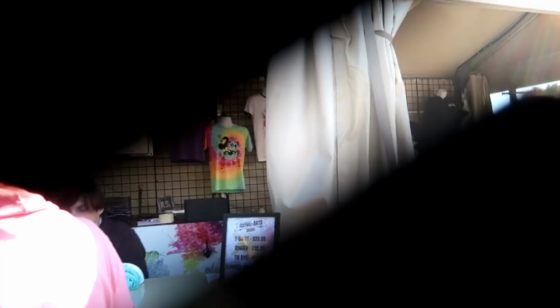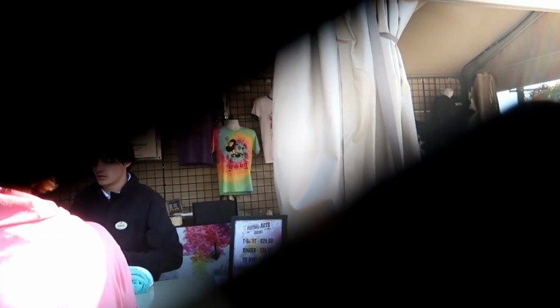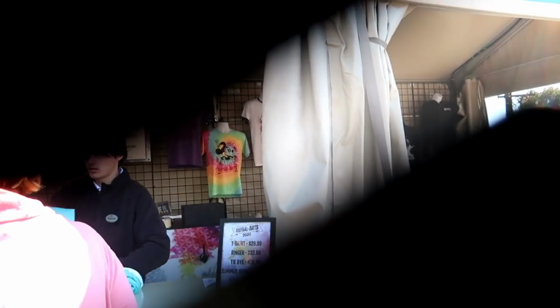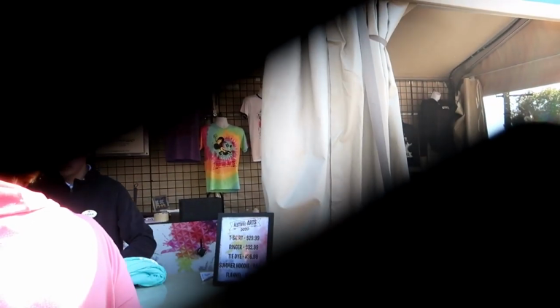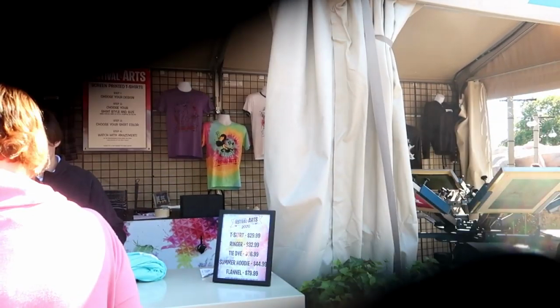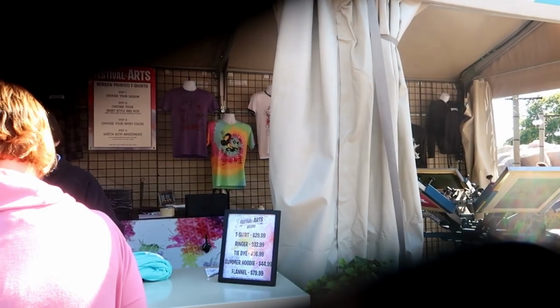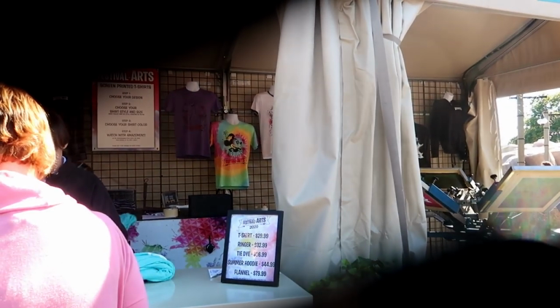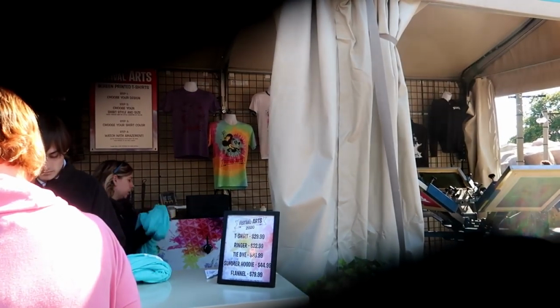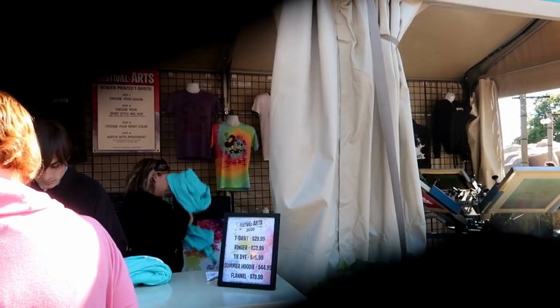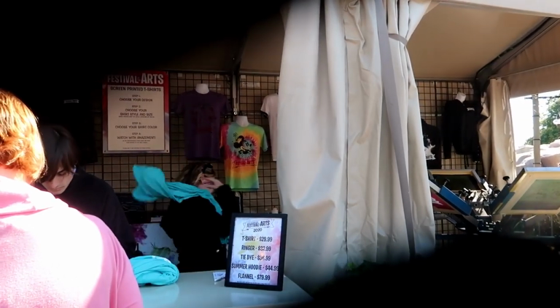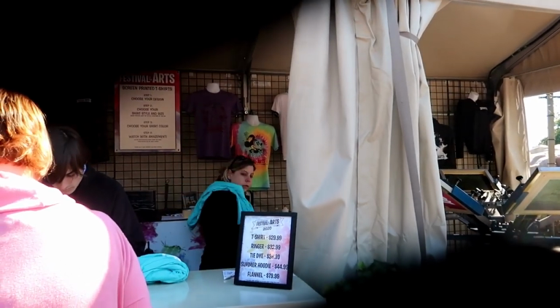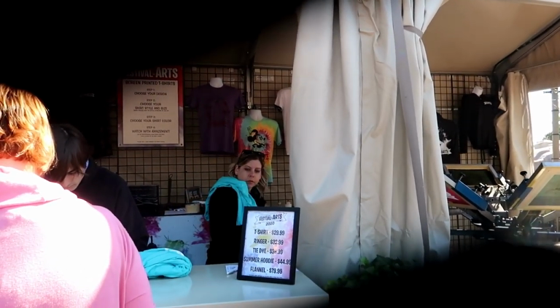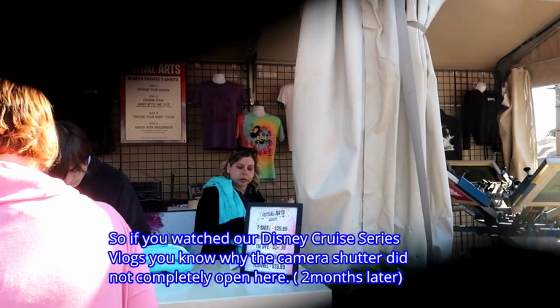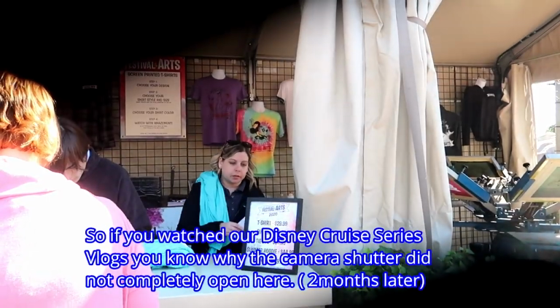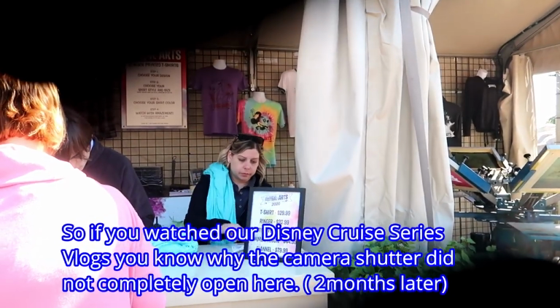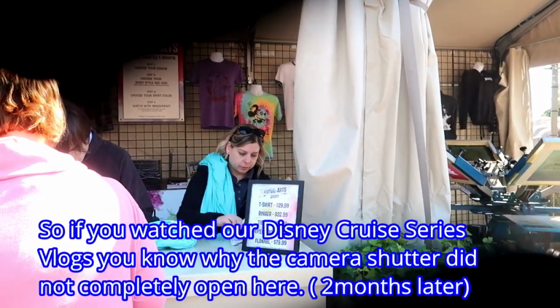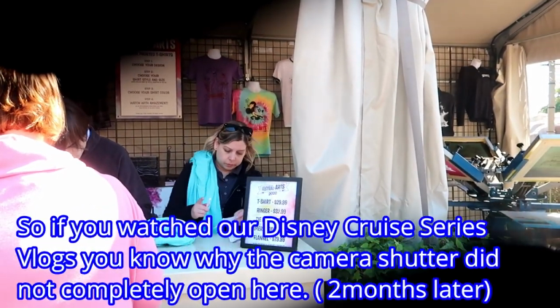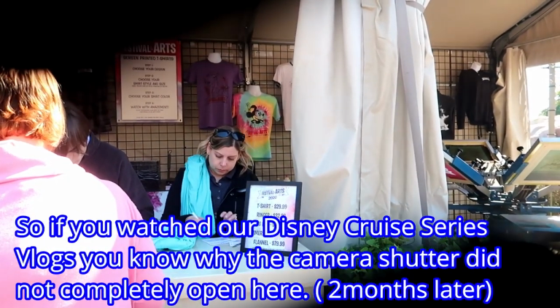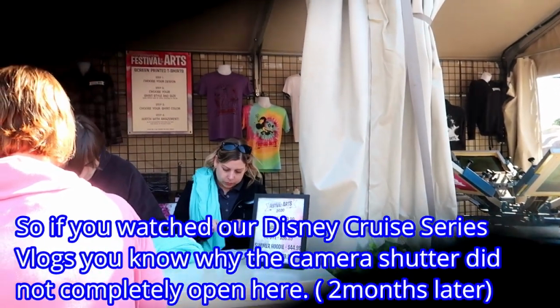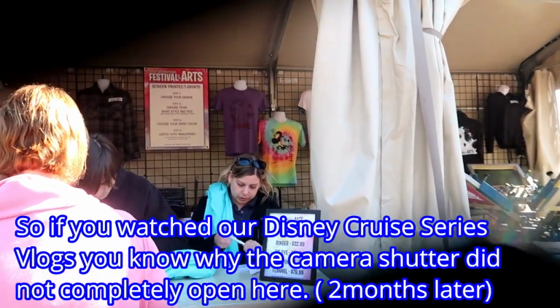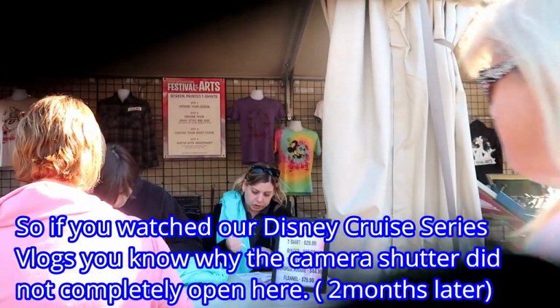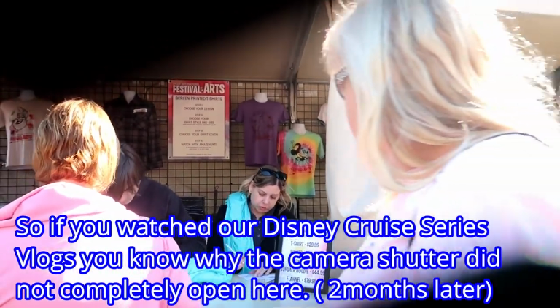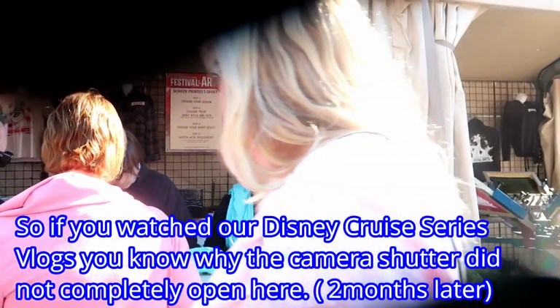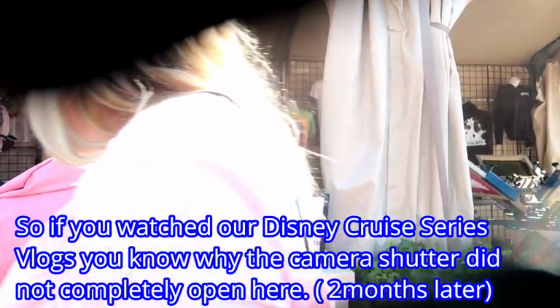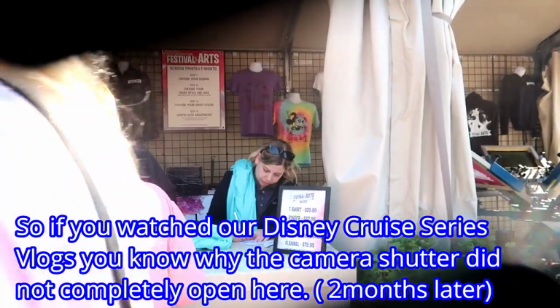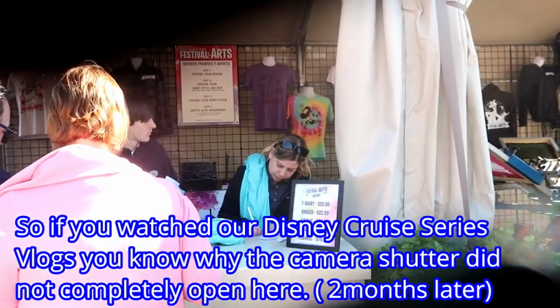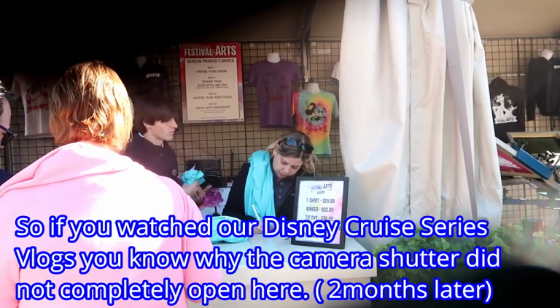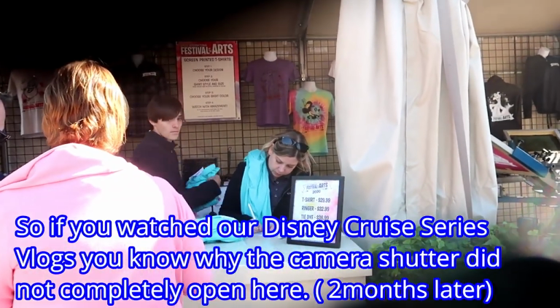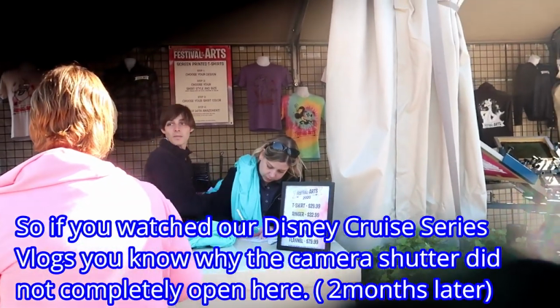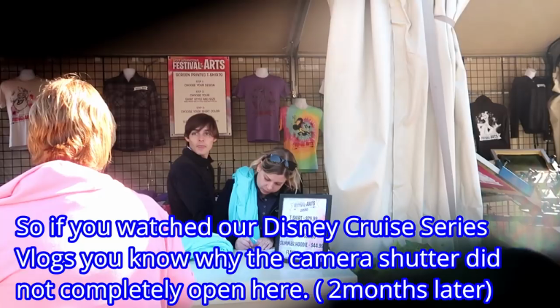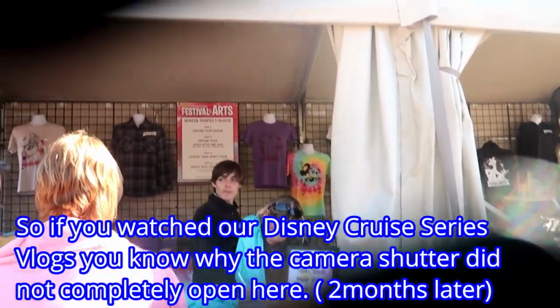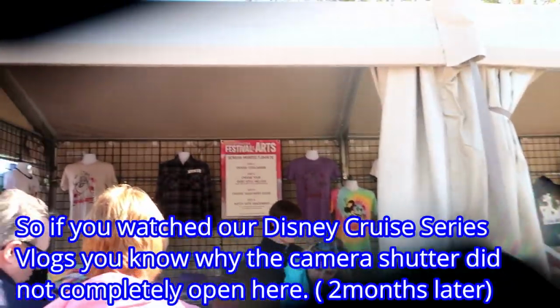I didn't notice this last time, but you can design your own shirt — T-shirt $29.99, ringer $32, tie-dye $36. Yeah, it's a hoodie. Summer hoodie $44 and a flannel $79.99. Pretty cool. I really like these.